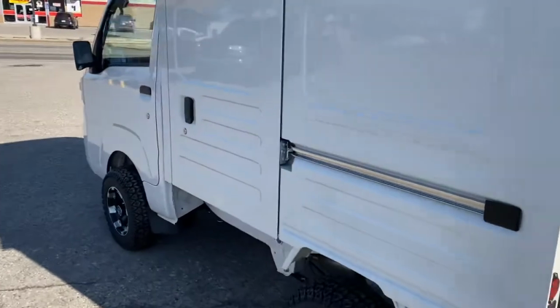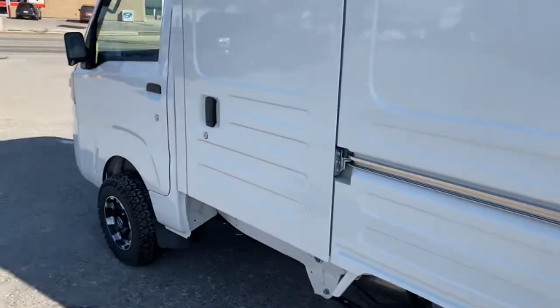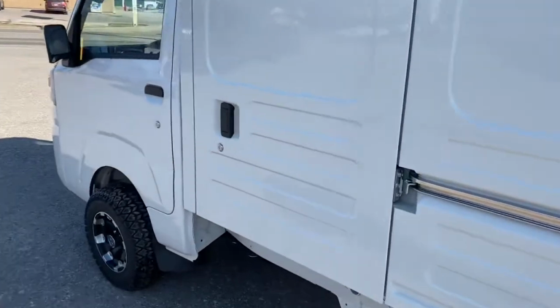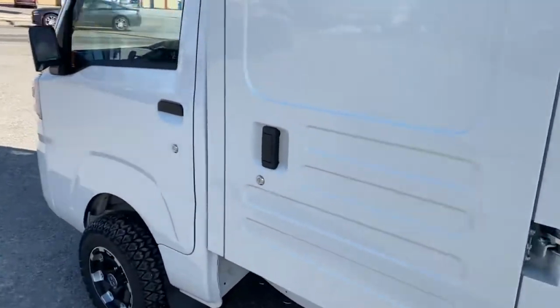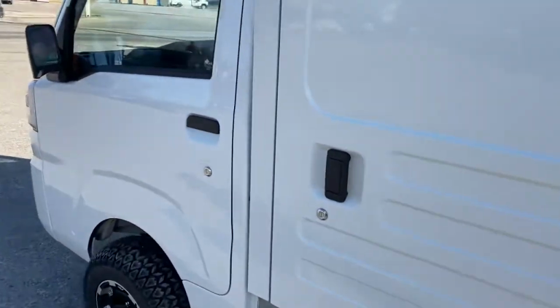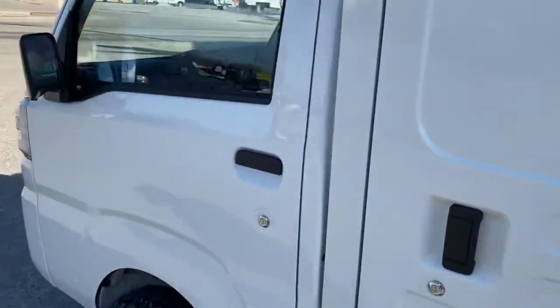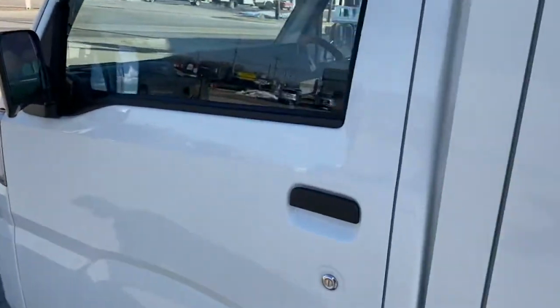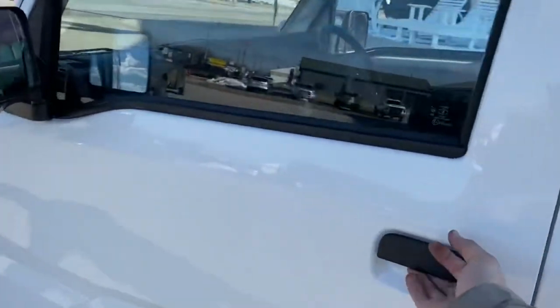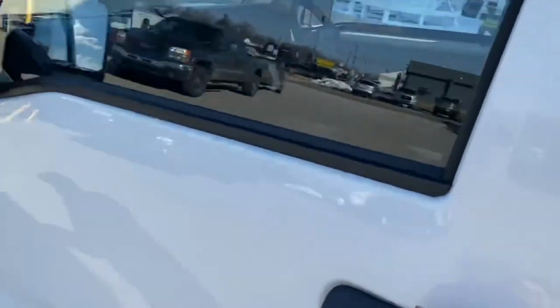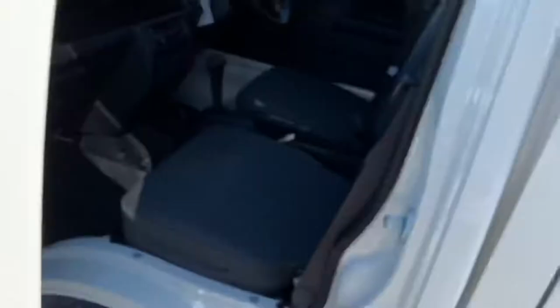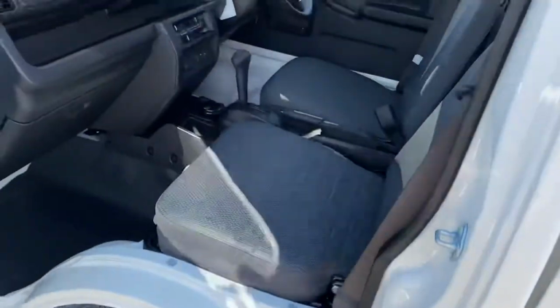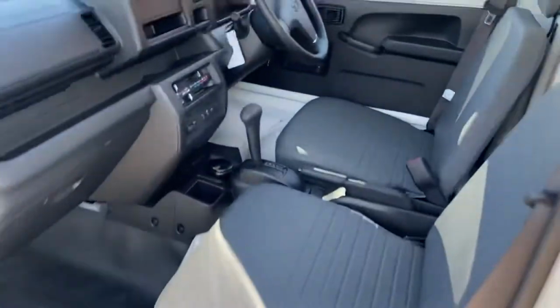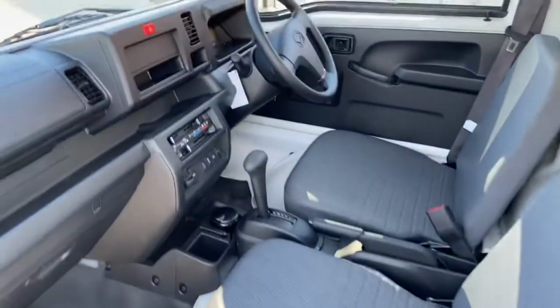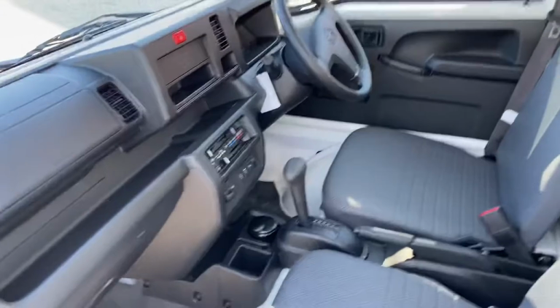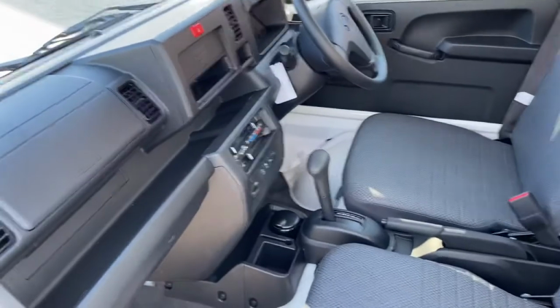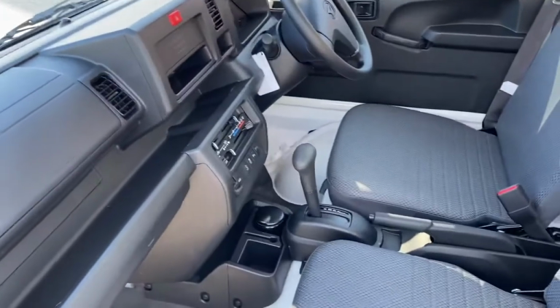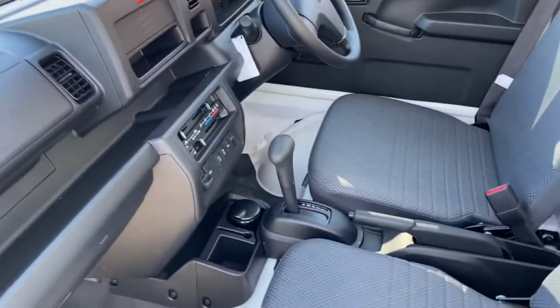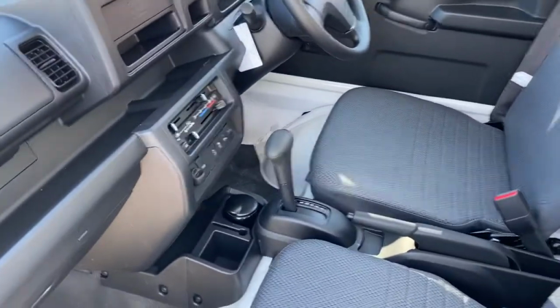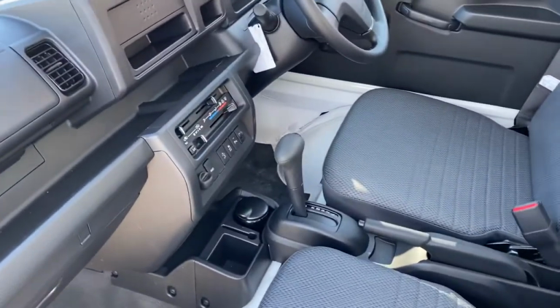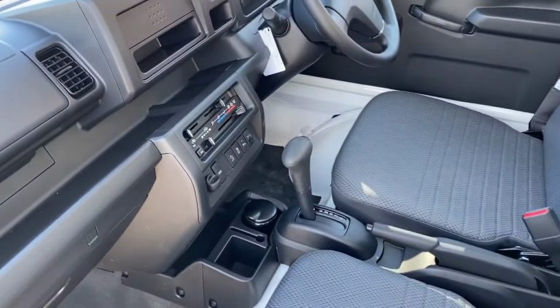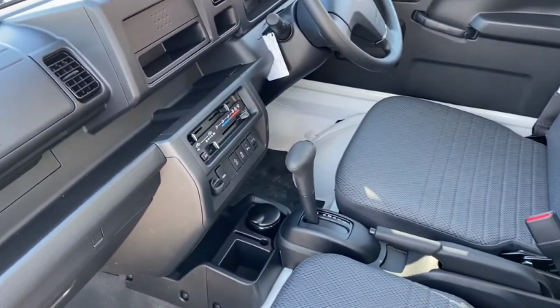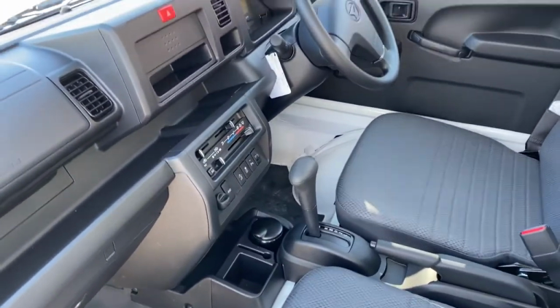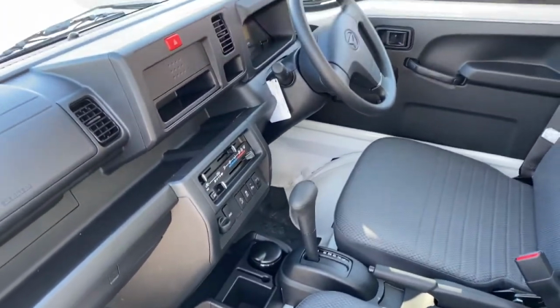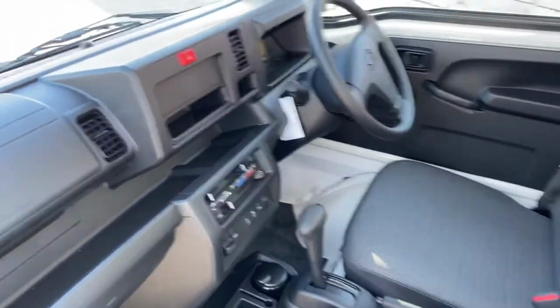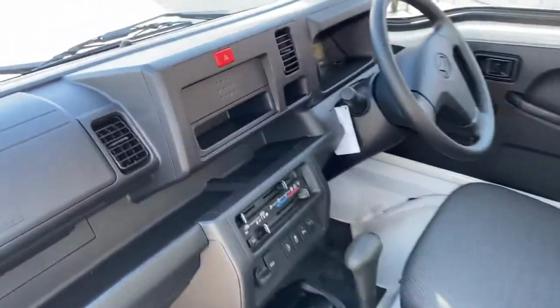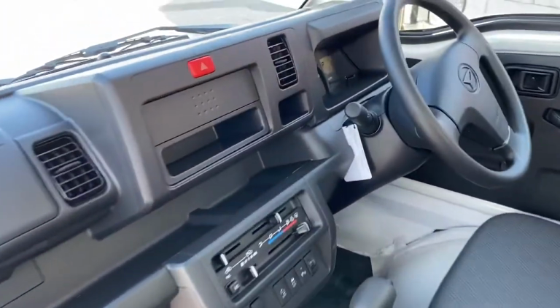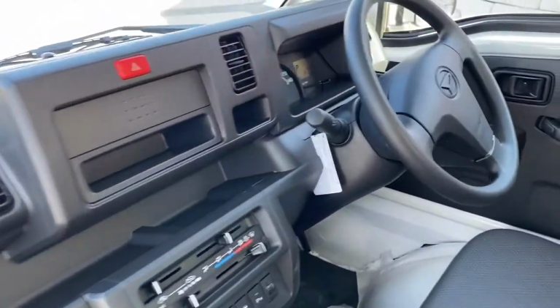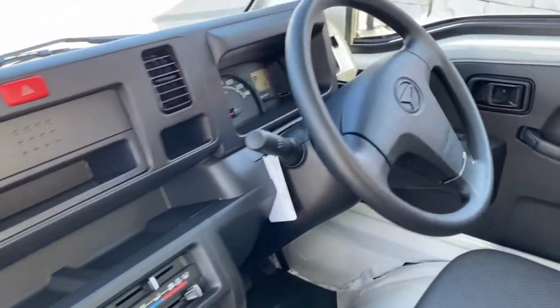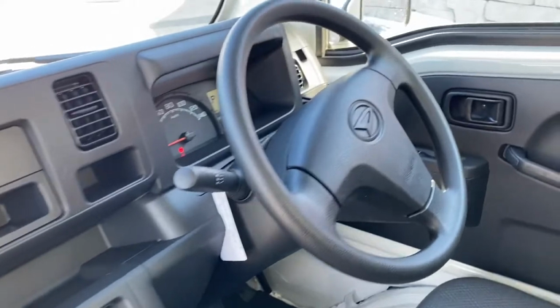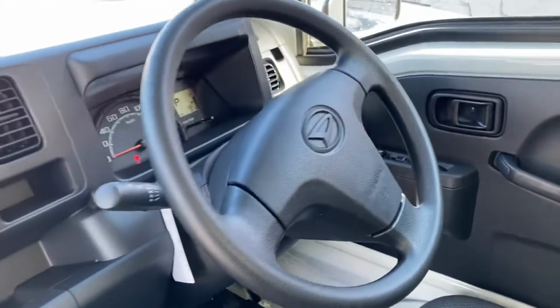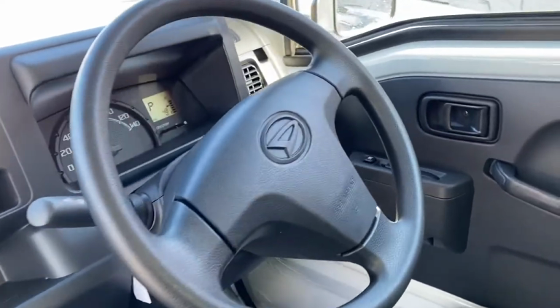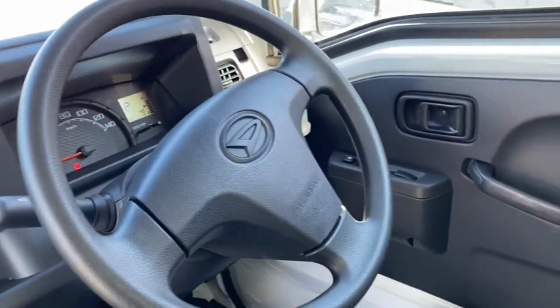Let me show you the inside here. Two-seater automatic with four-wheel drive. Heat and AC on all these trucks that we get in.